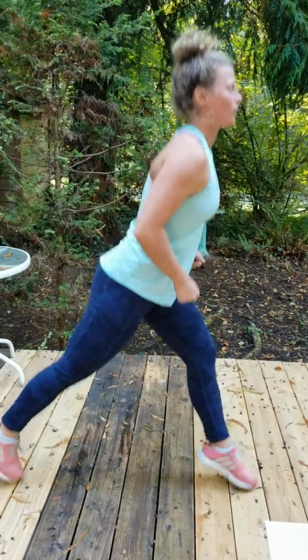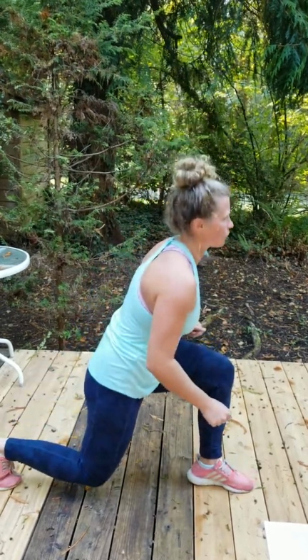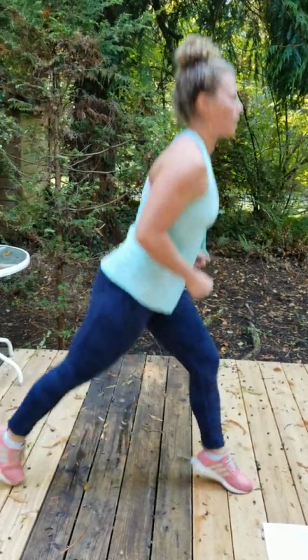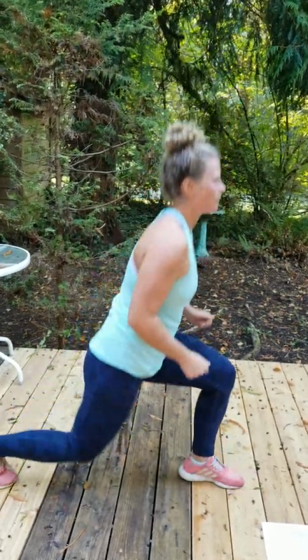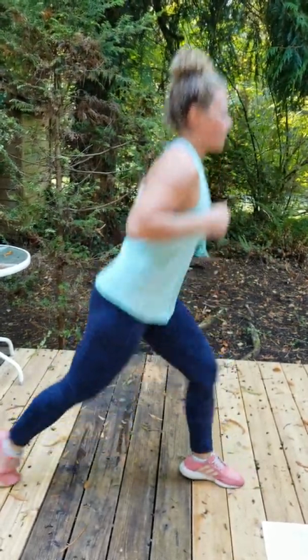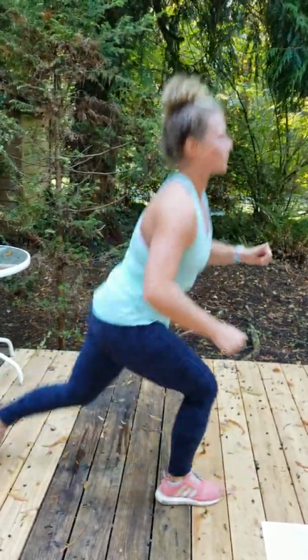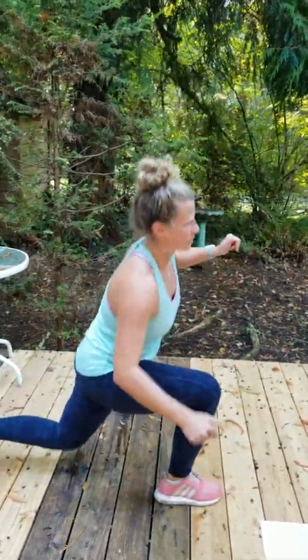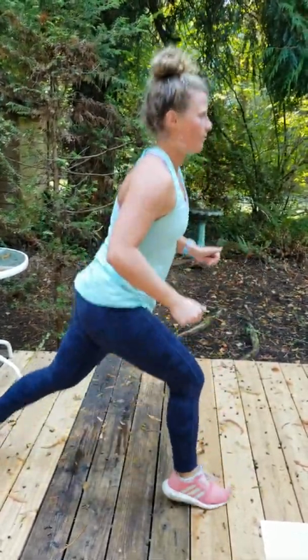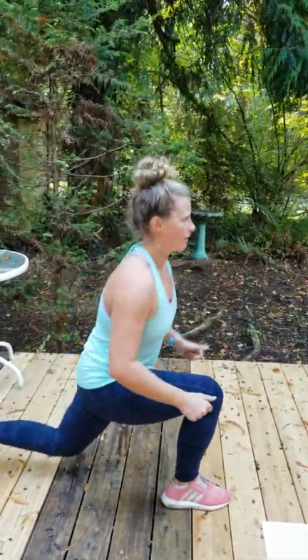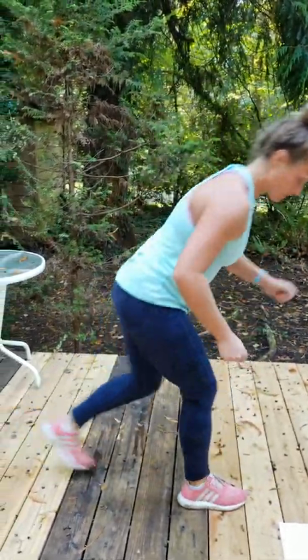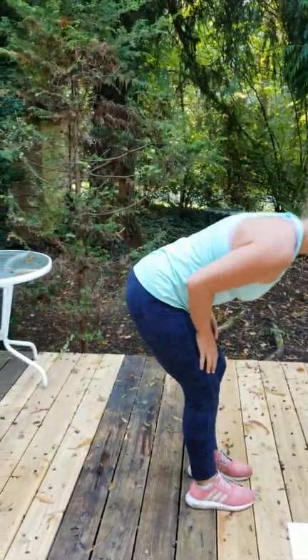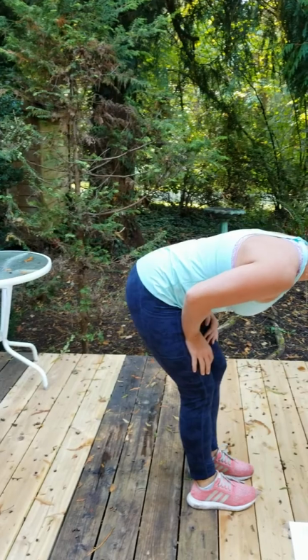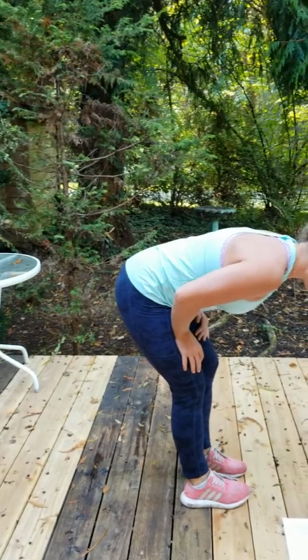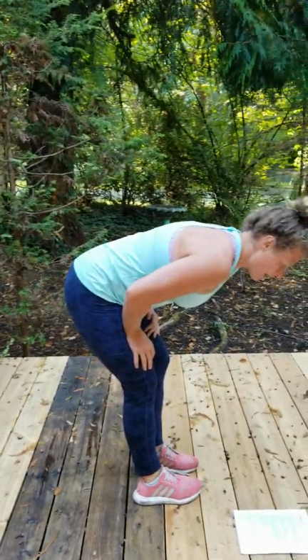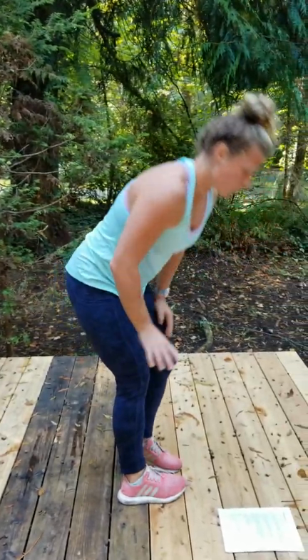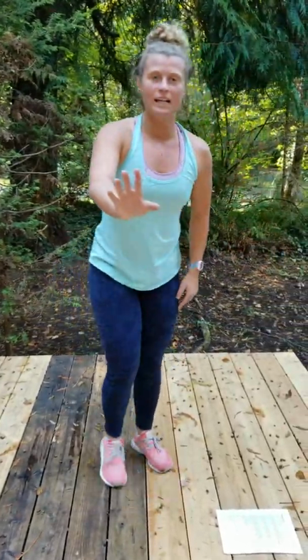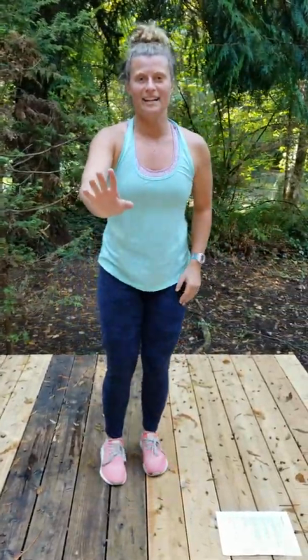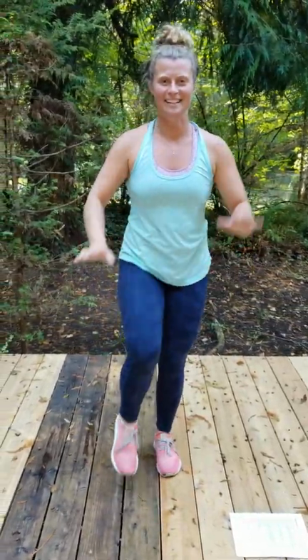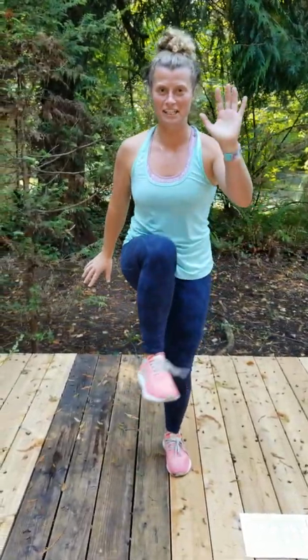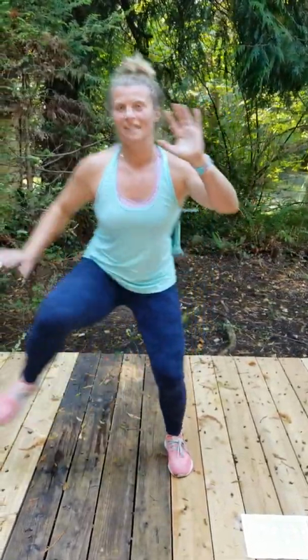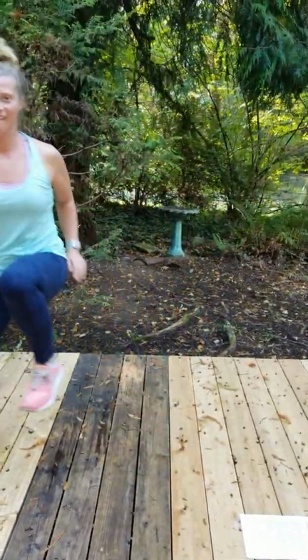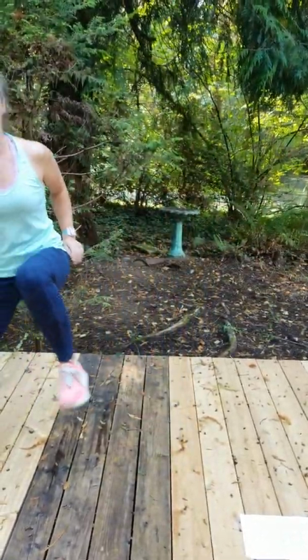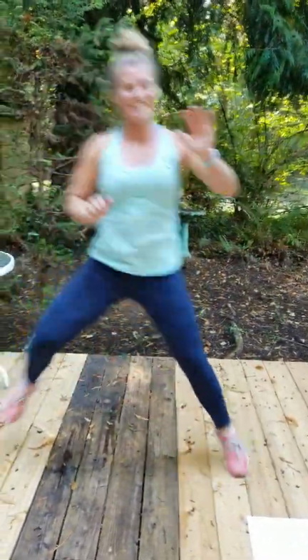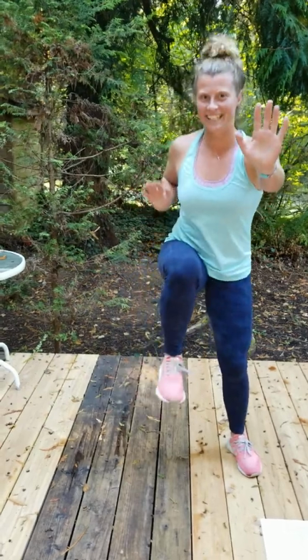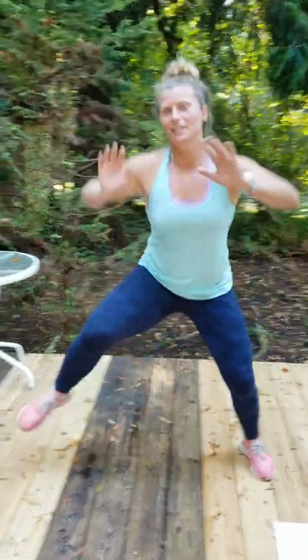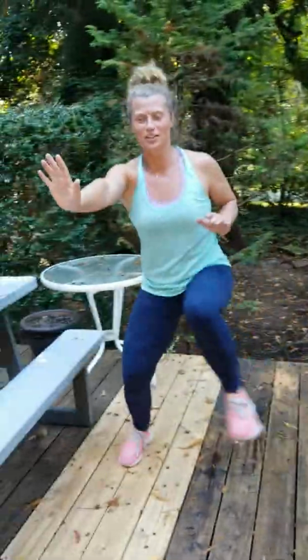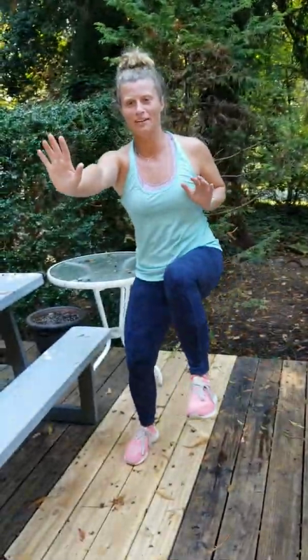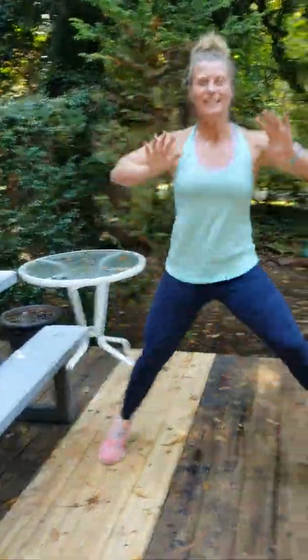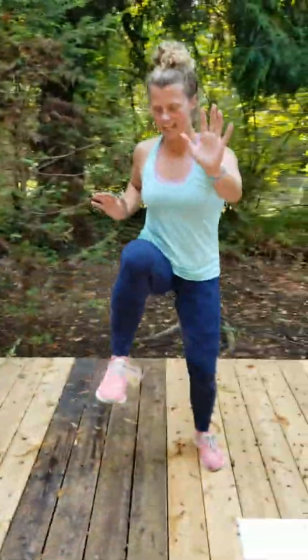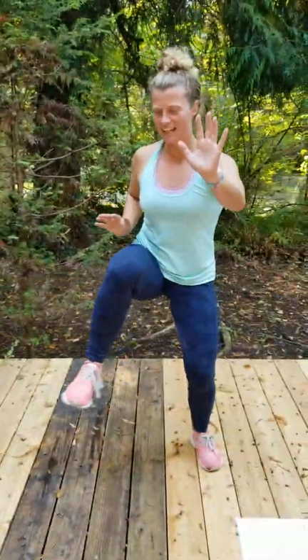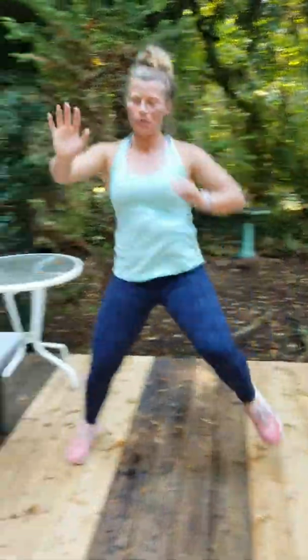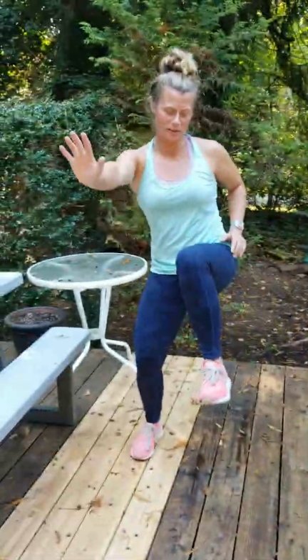You're gonna do four in a row and then you're gonna switch. Airborne Heisman — you're trying to jump laterally and just hold your position.